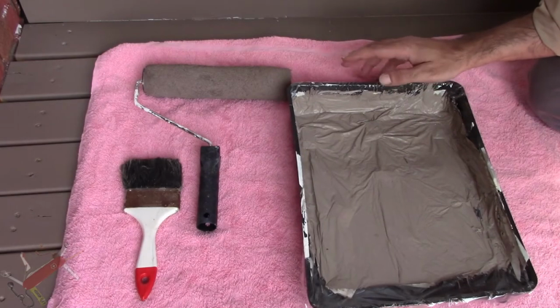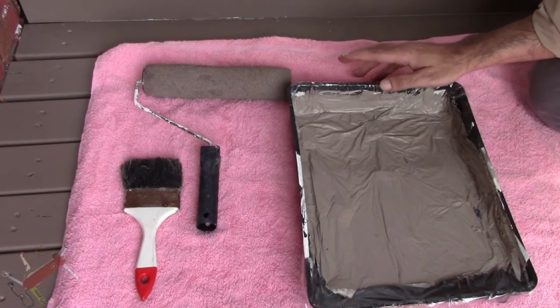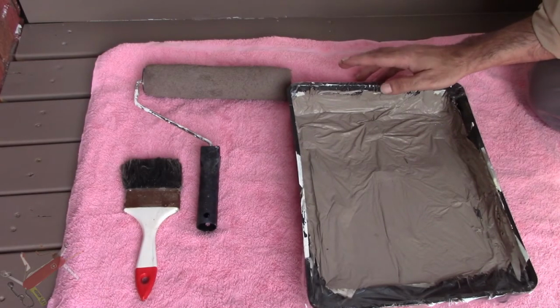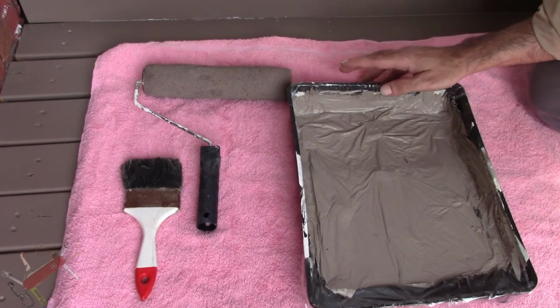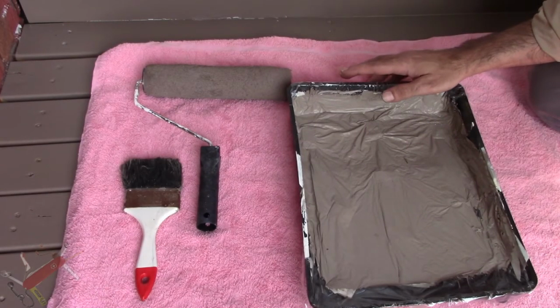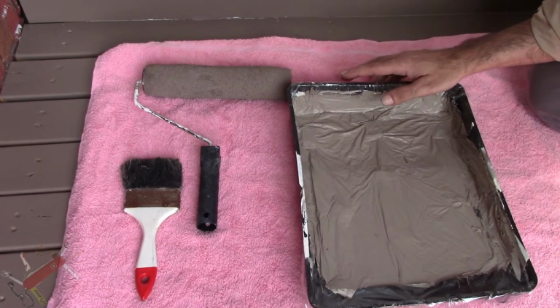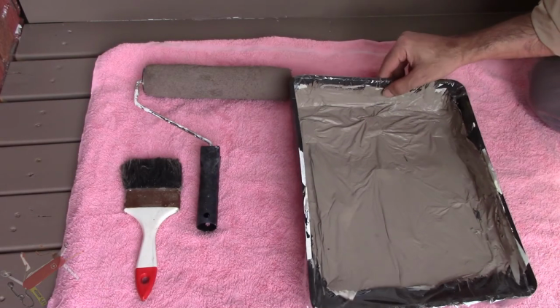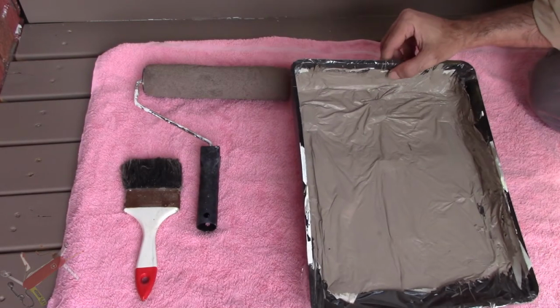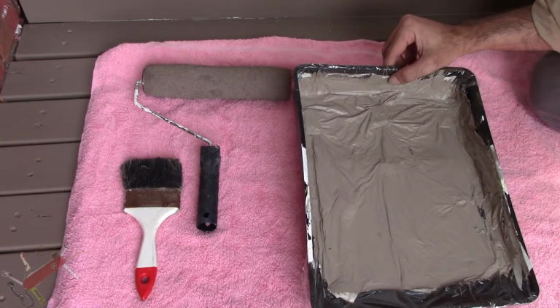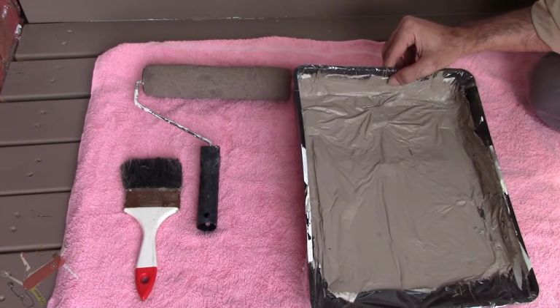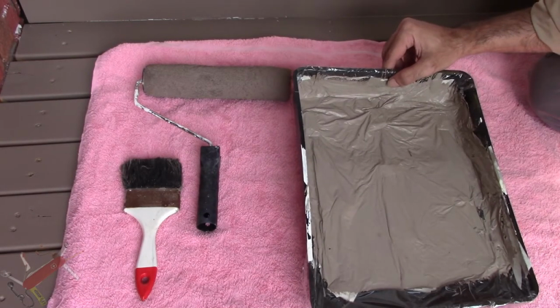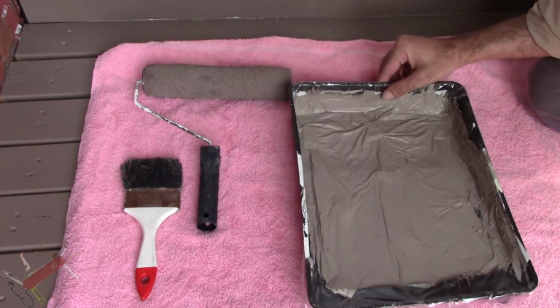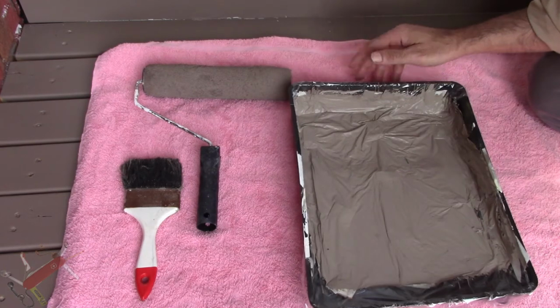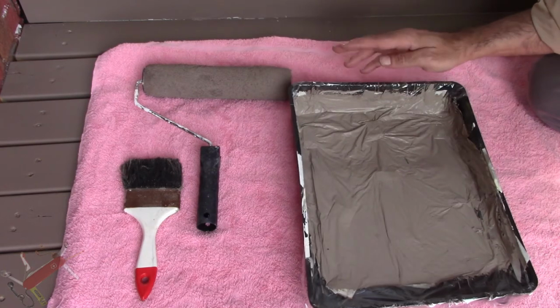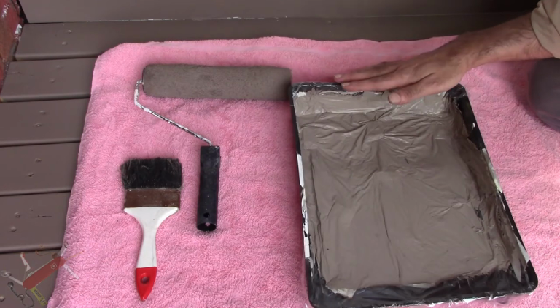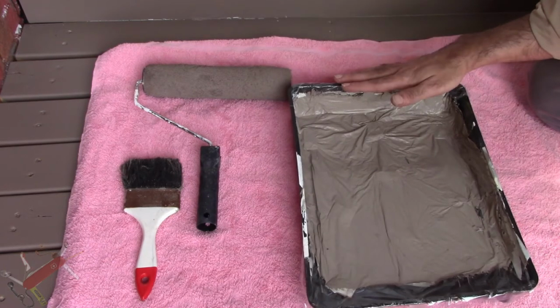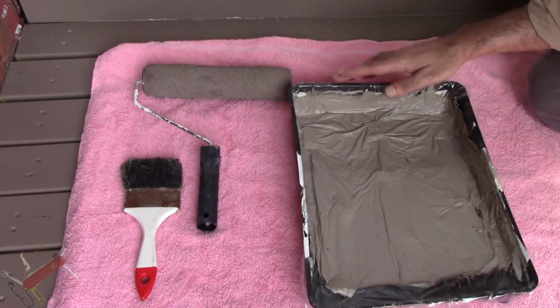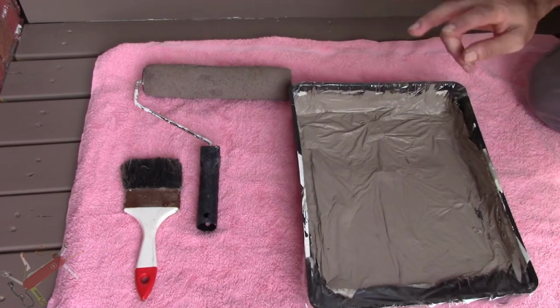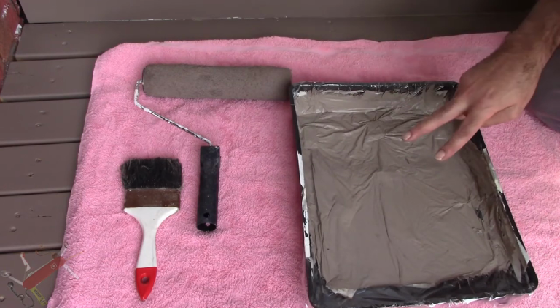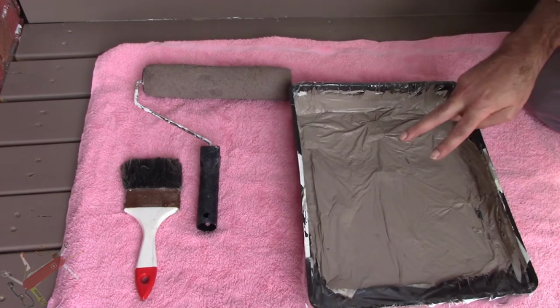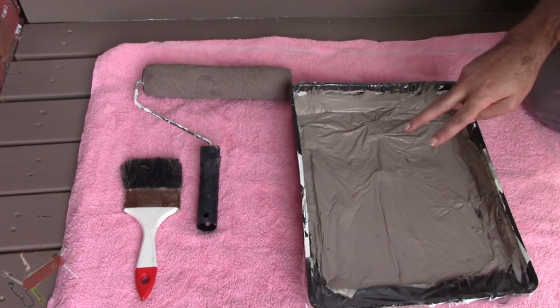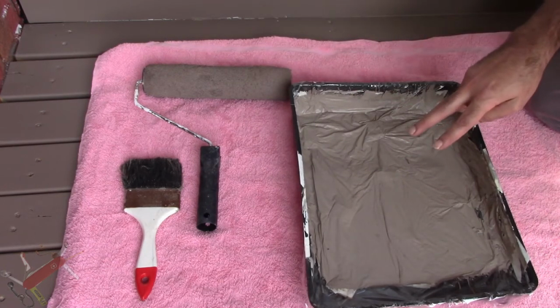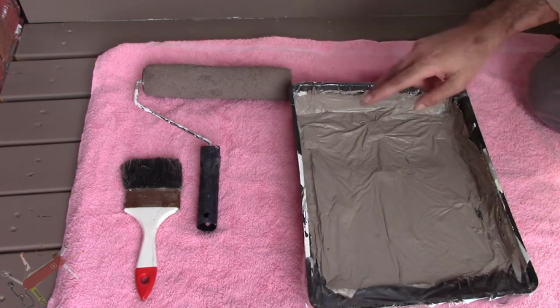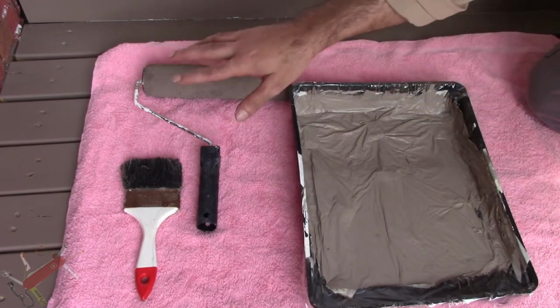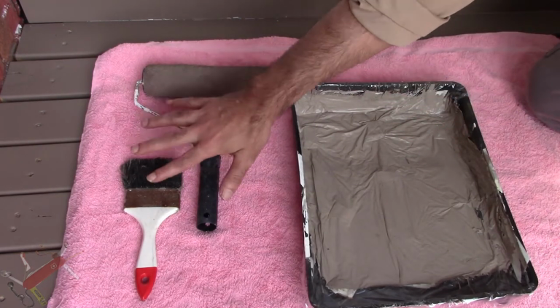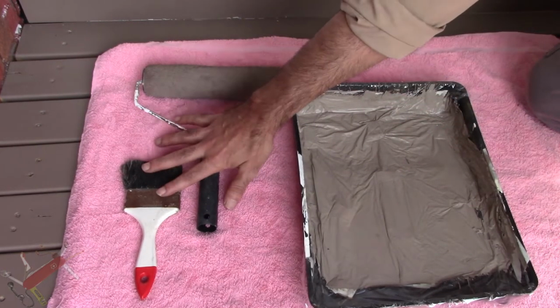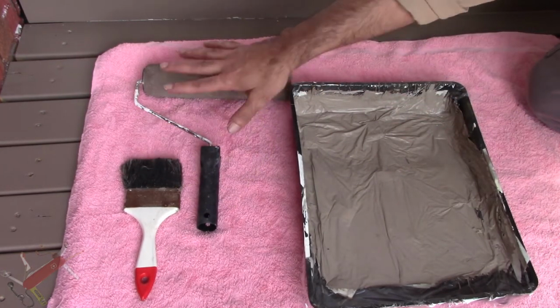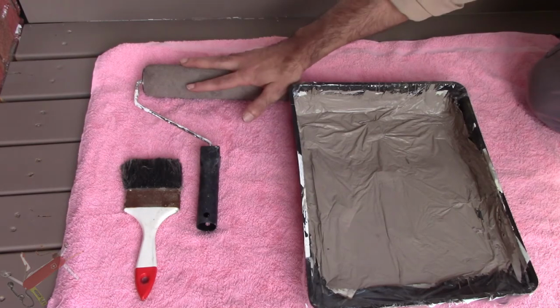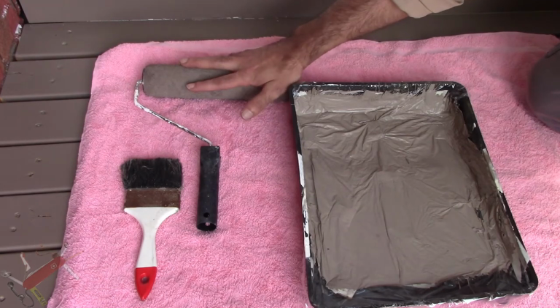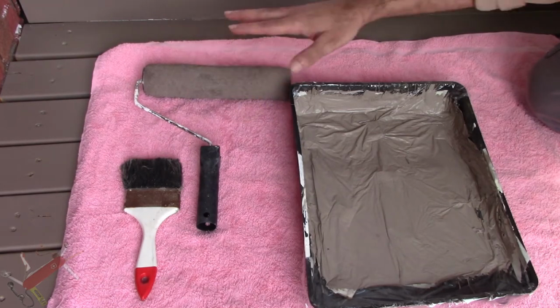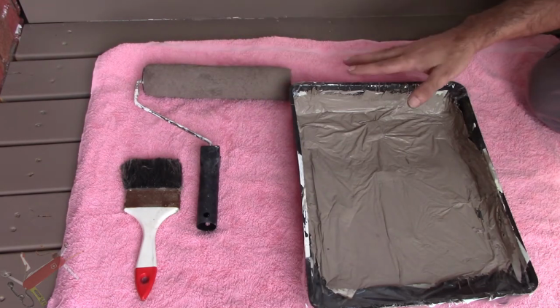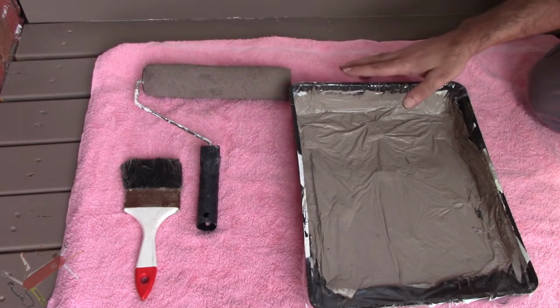I'm going to share a tip with you today on how to reline your paint trays without having to throw them out. There's two things I don't like about painting: the cleanup and the amount of waste.